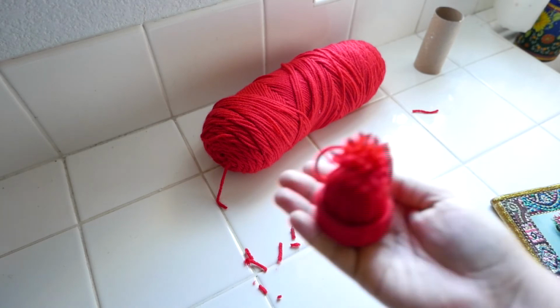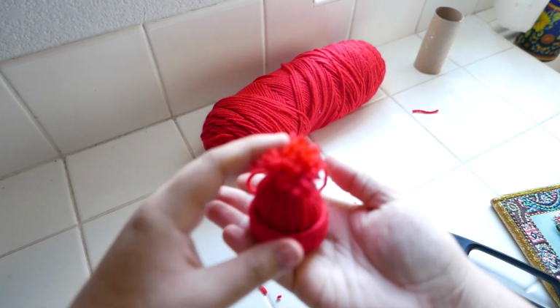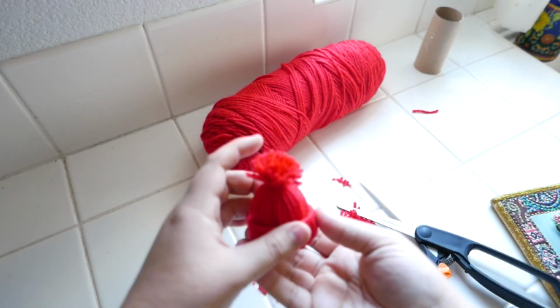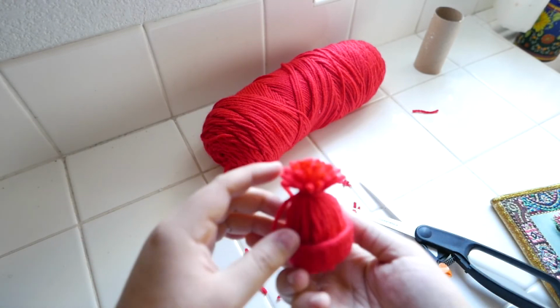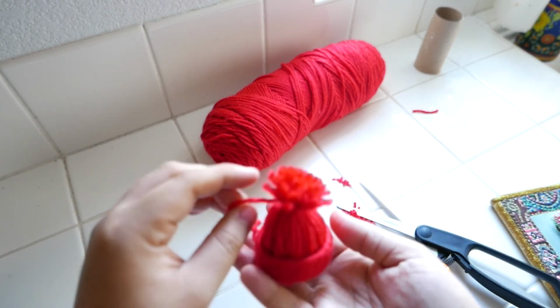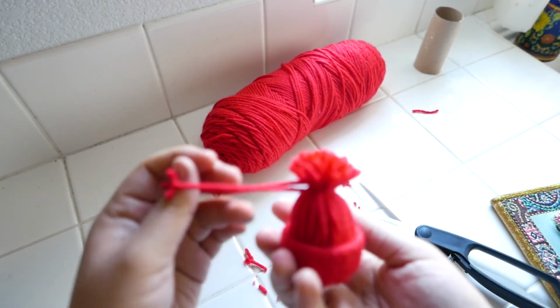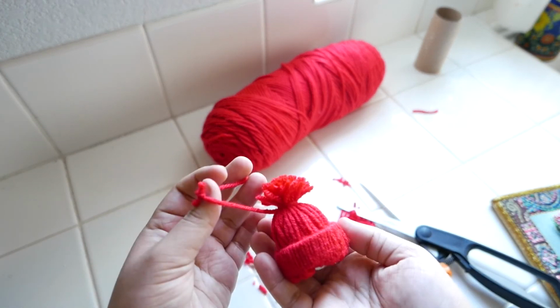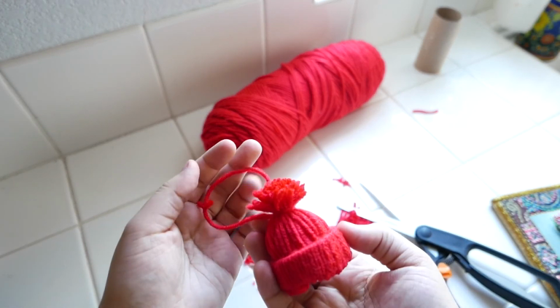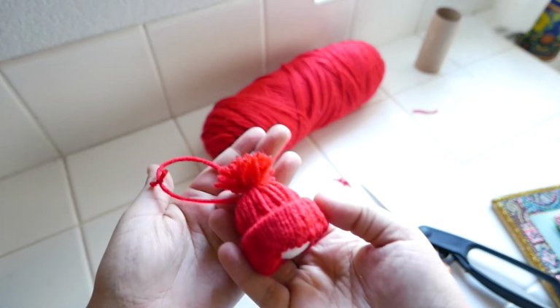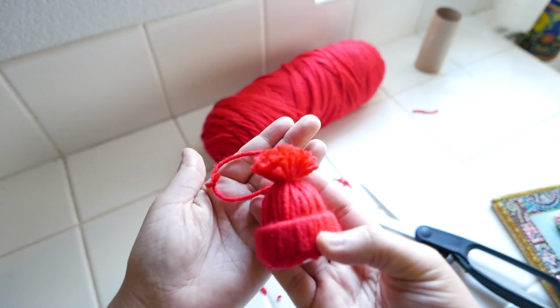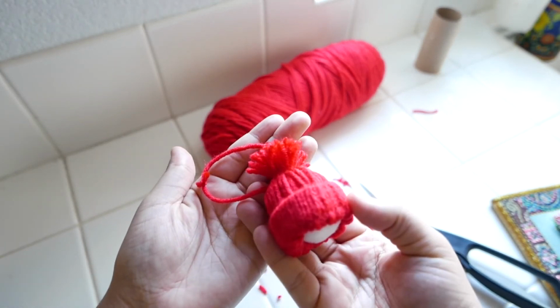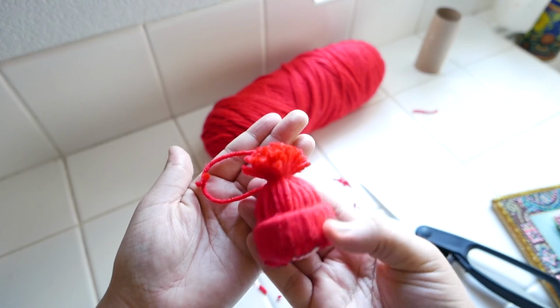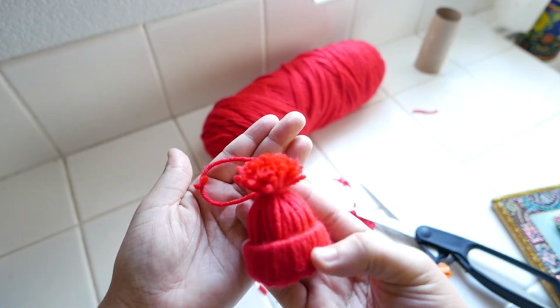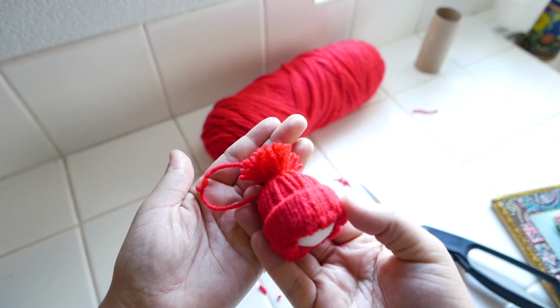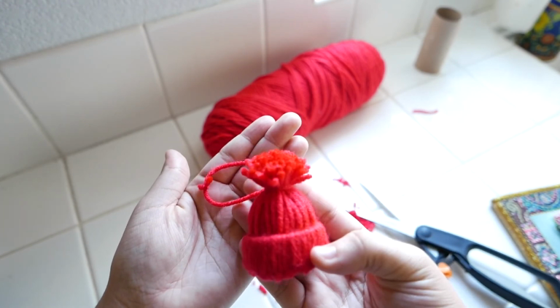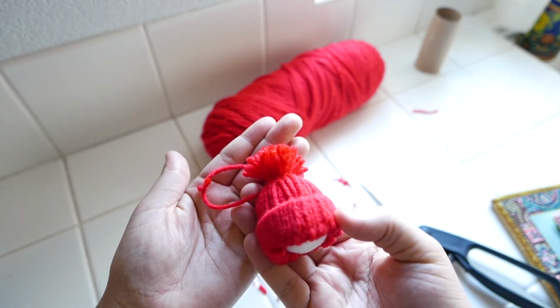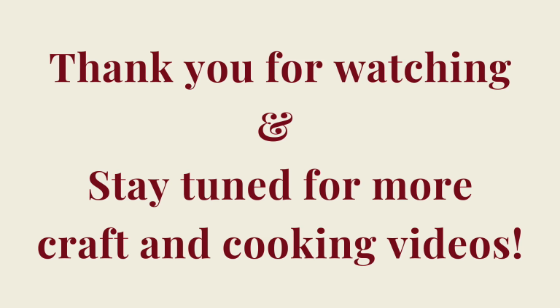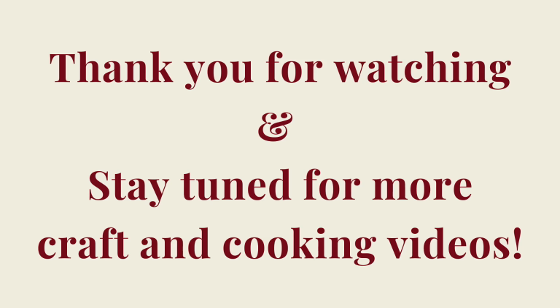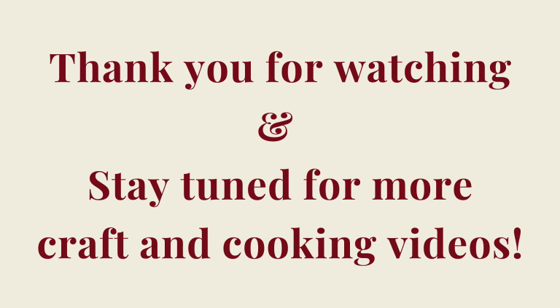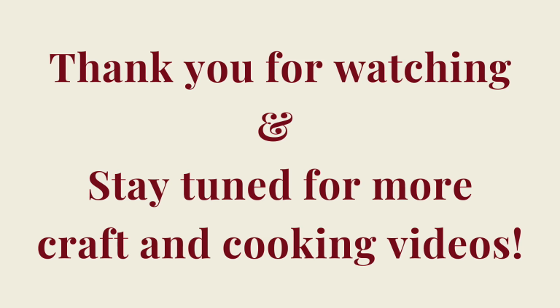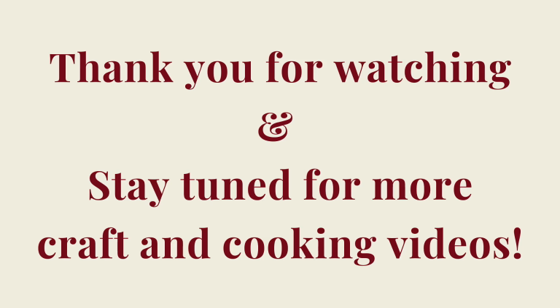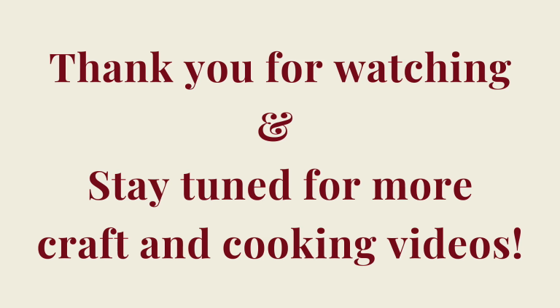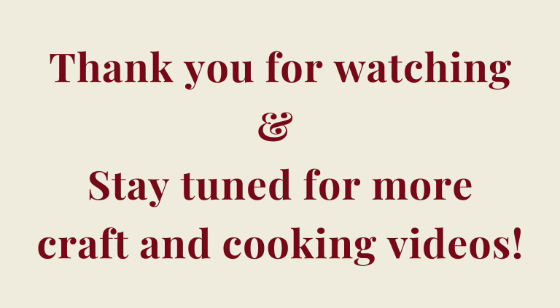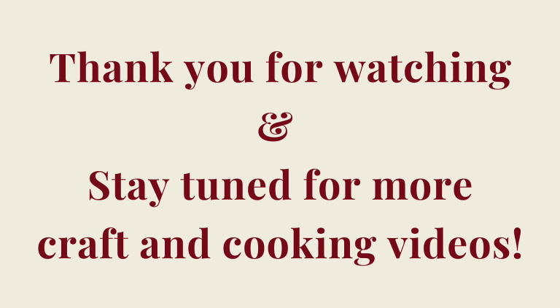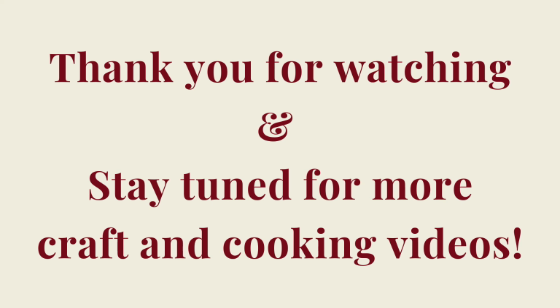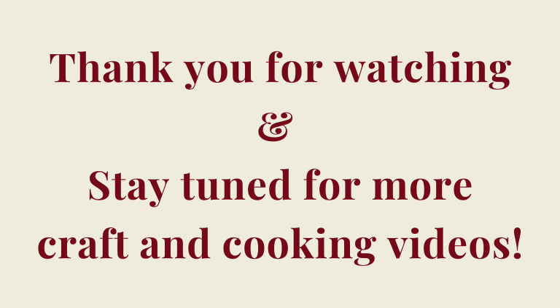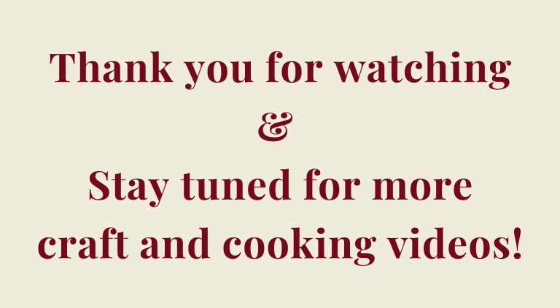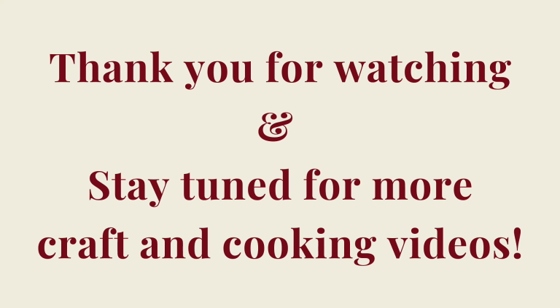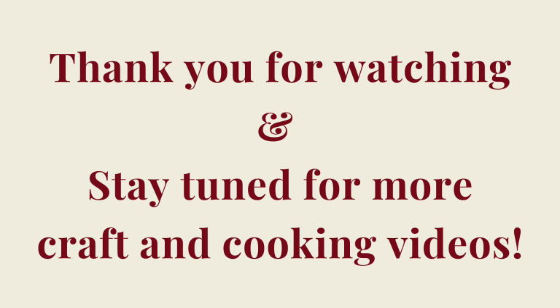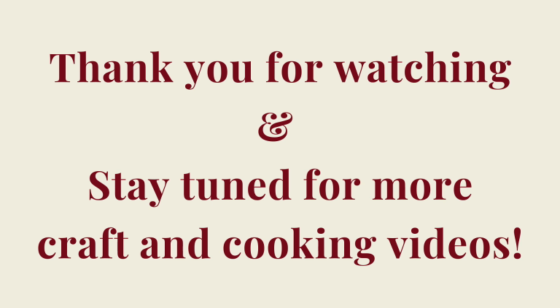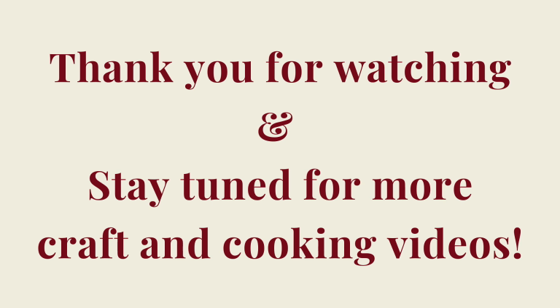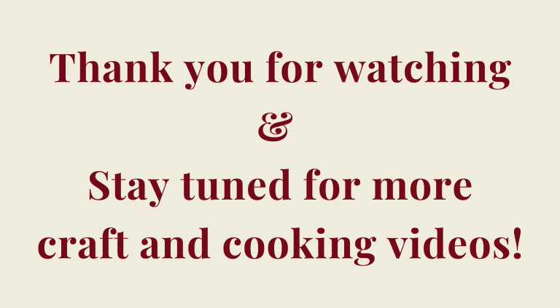This is the completed product and I love how it came out — really fun and easy to make. Thank you for watching and stay tuned for more craft and cooking videos by Santa Clara City Library staff. Have a great day!